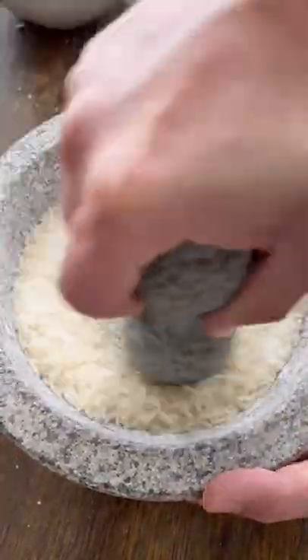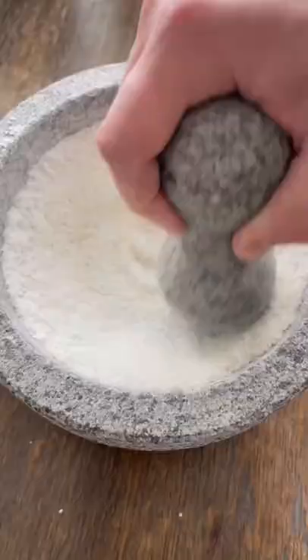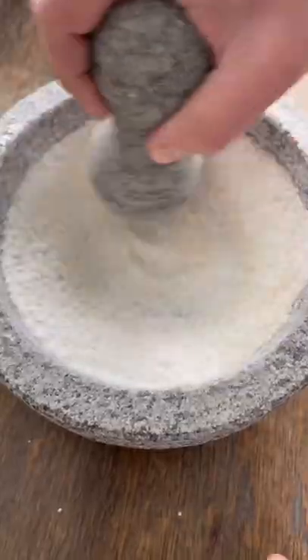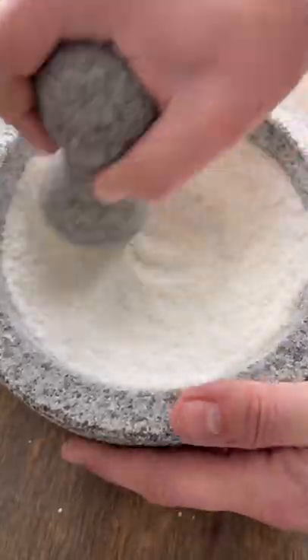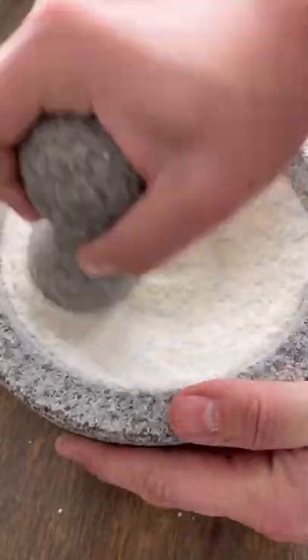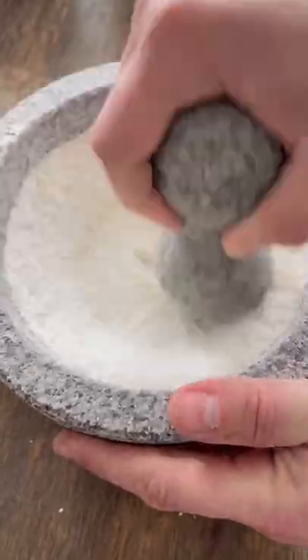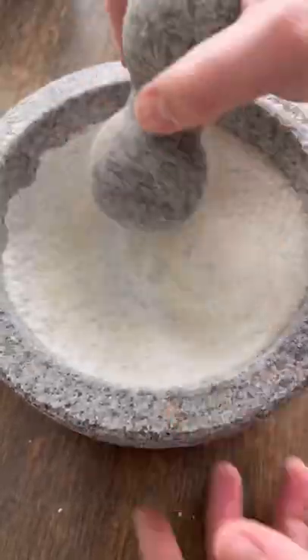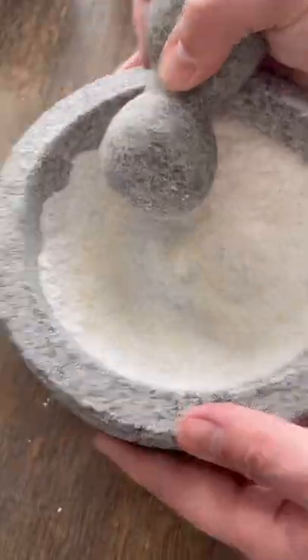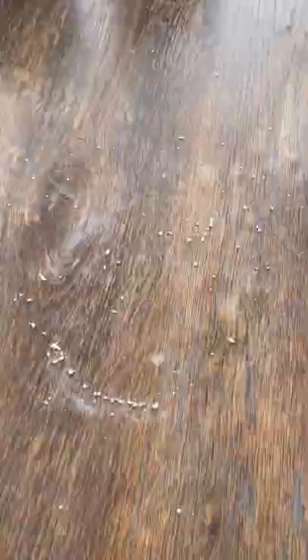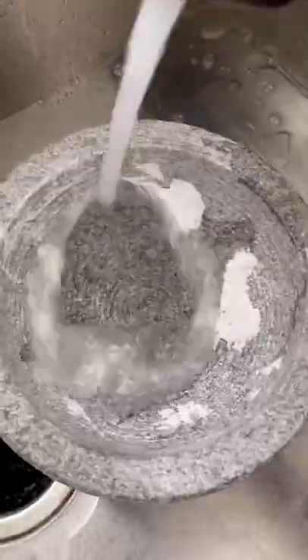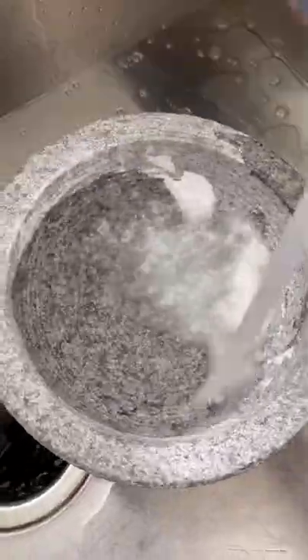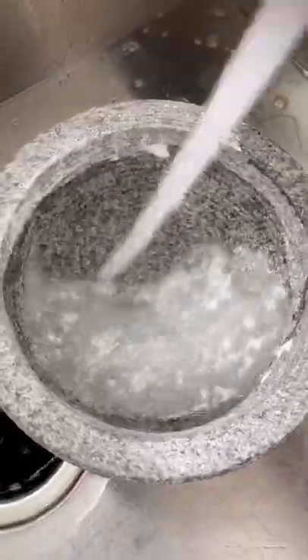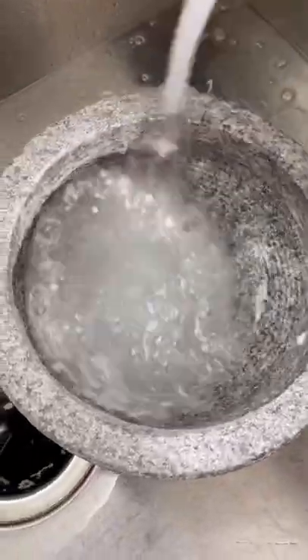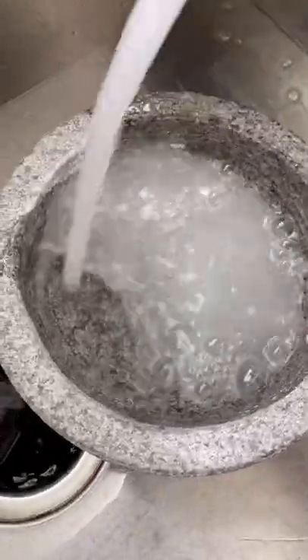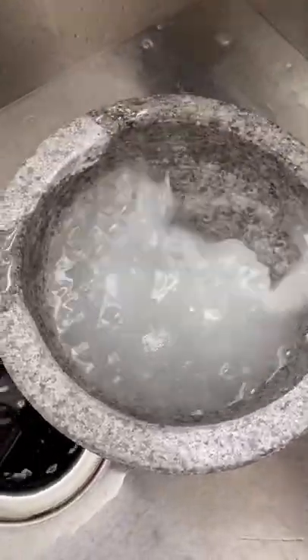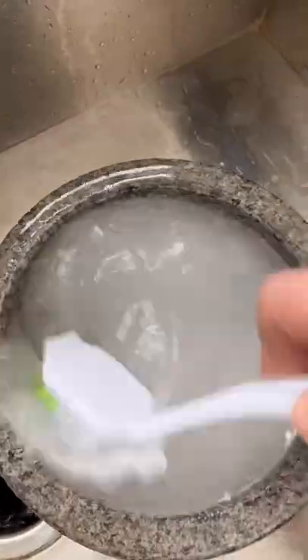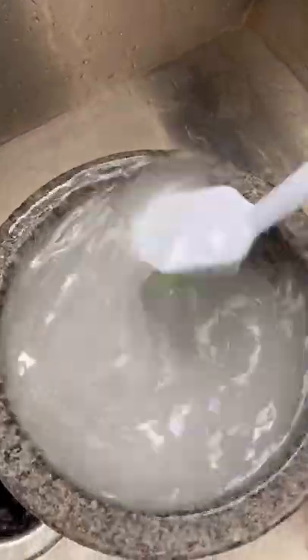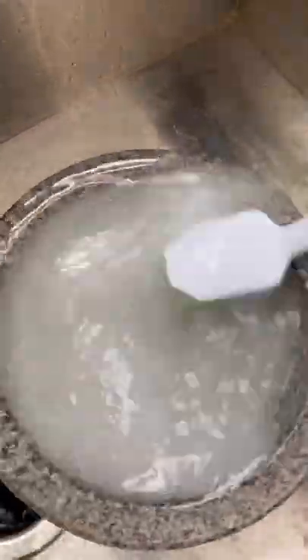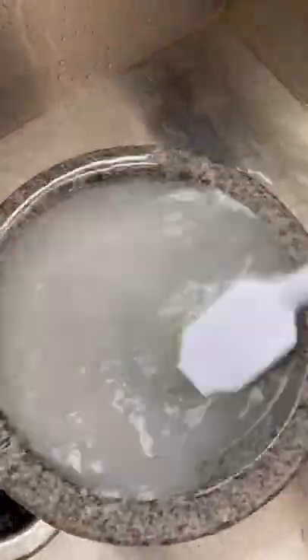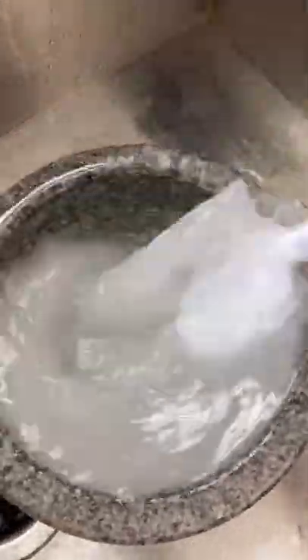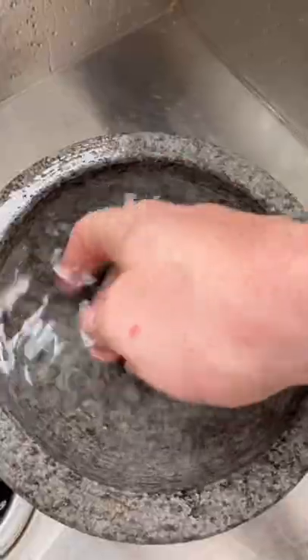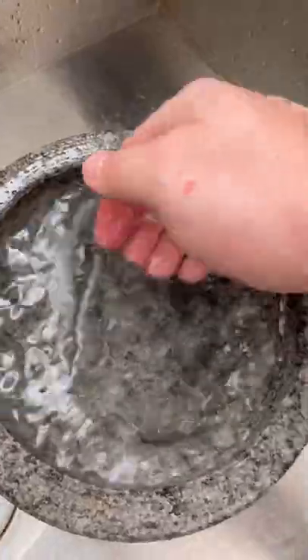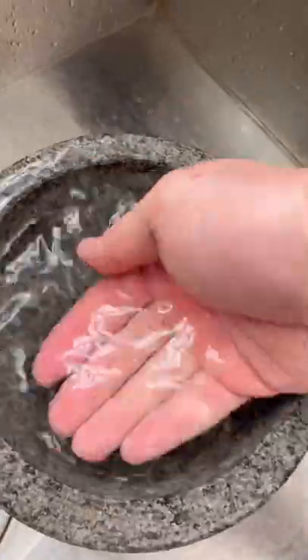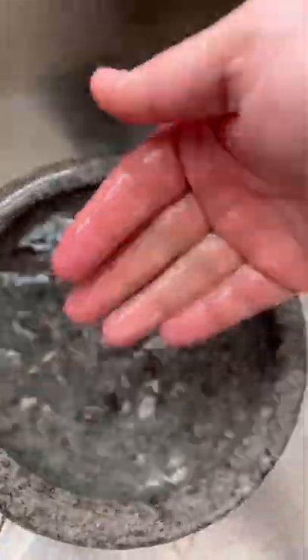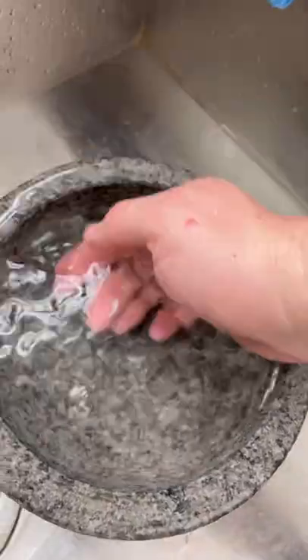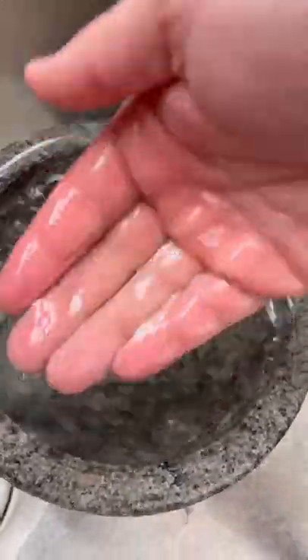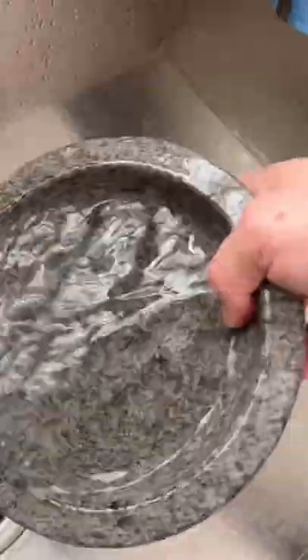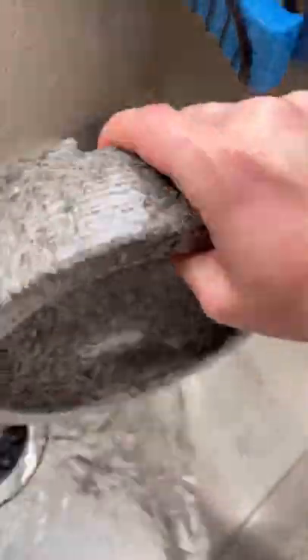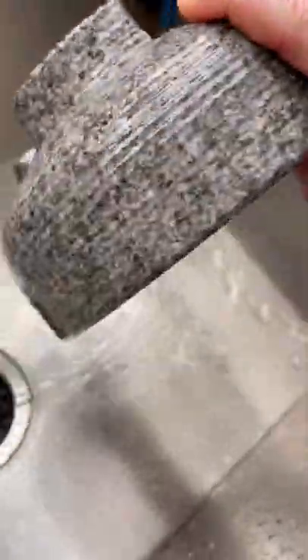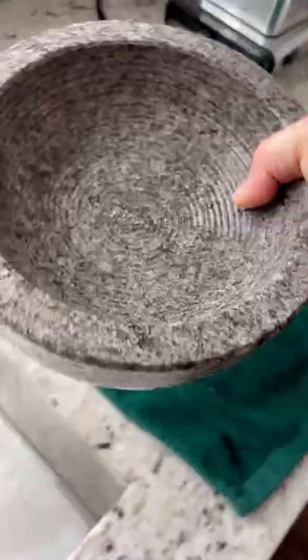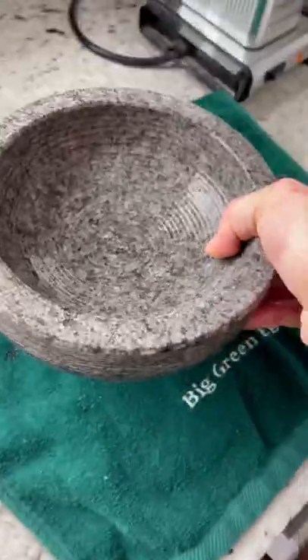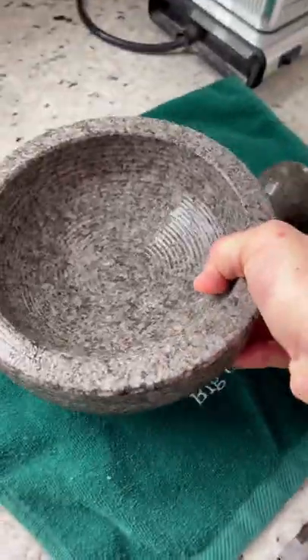I did that a total of about four times — took a little elbow grease — and then rinsed it out with cold water. Take a brush, scrape the inside until that water is nice and clear, air dry, and this thing is ready to go.